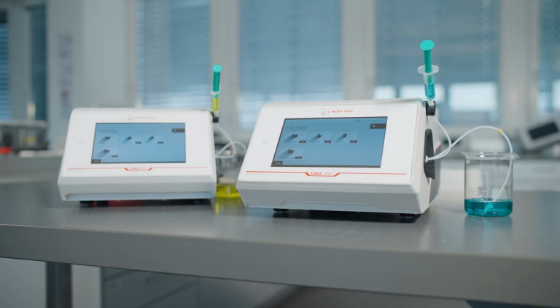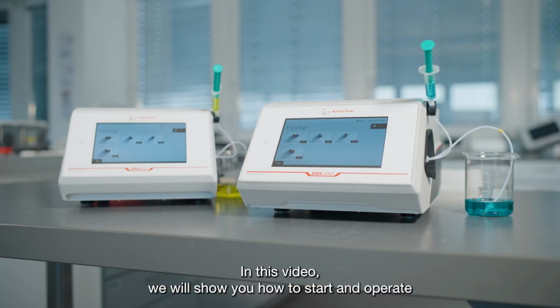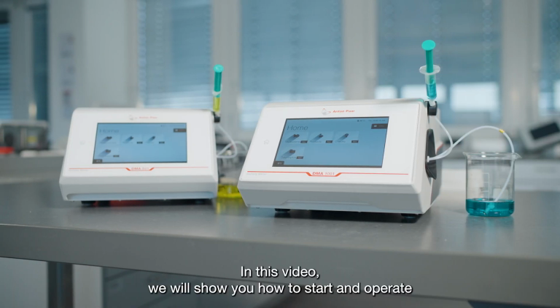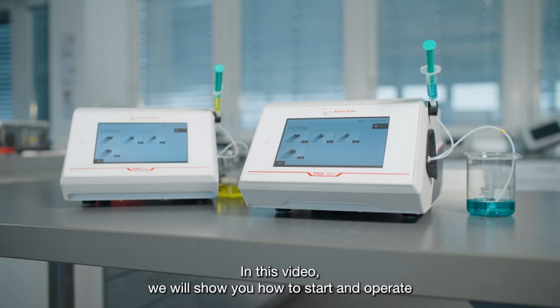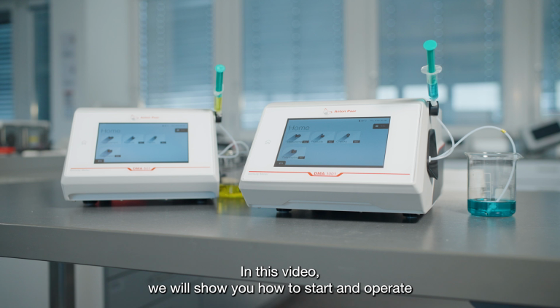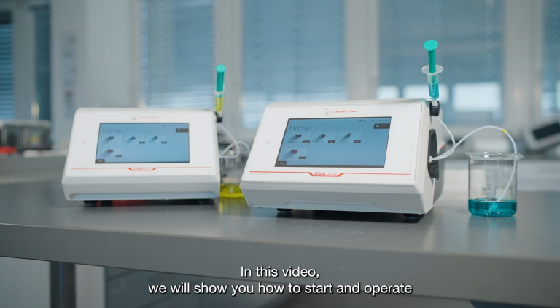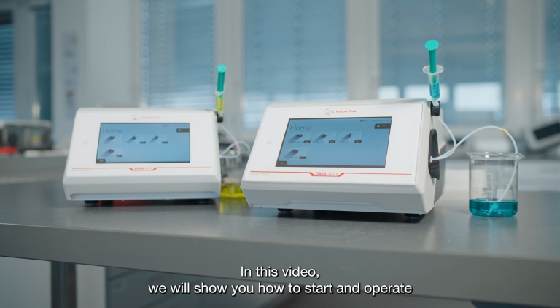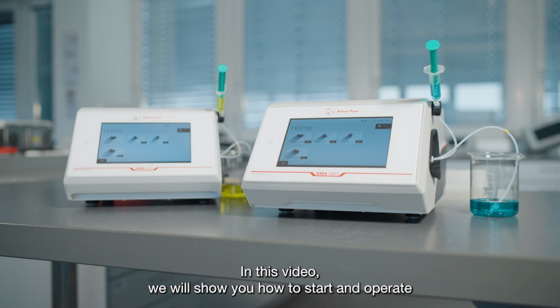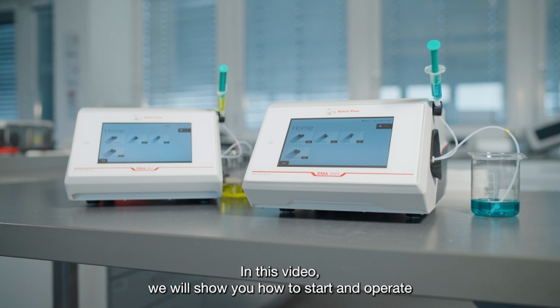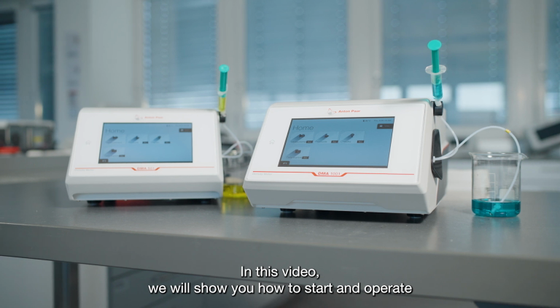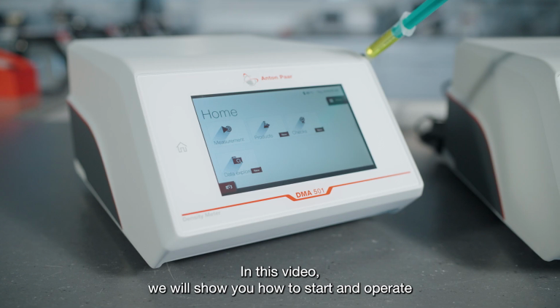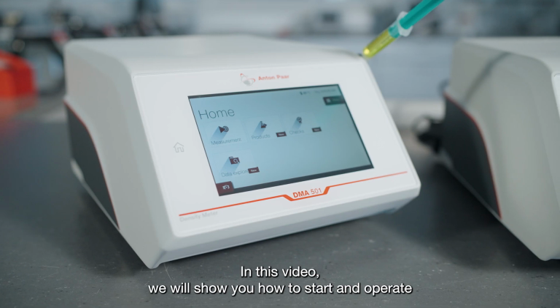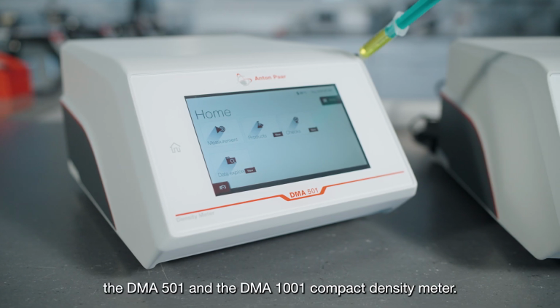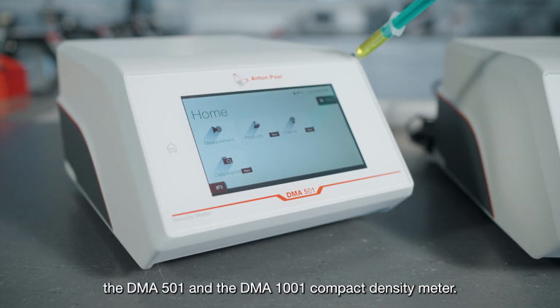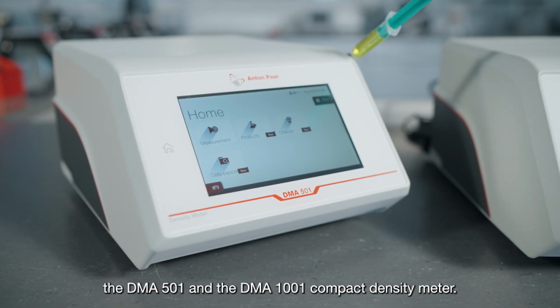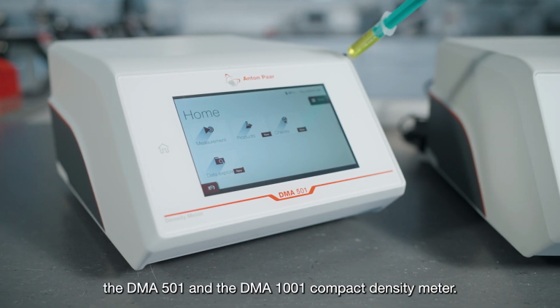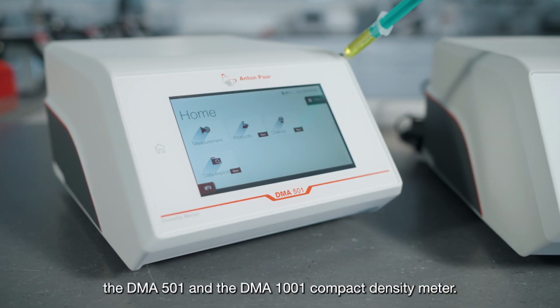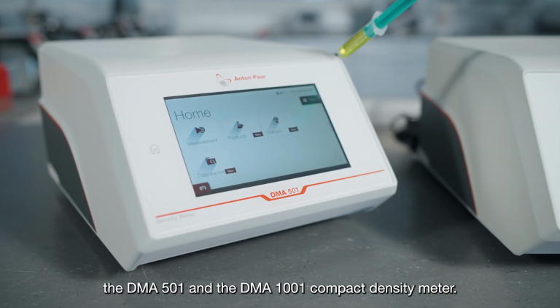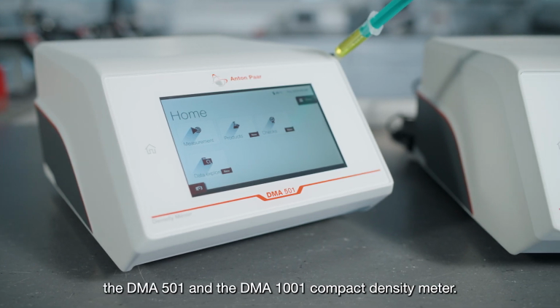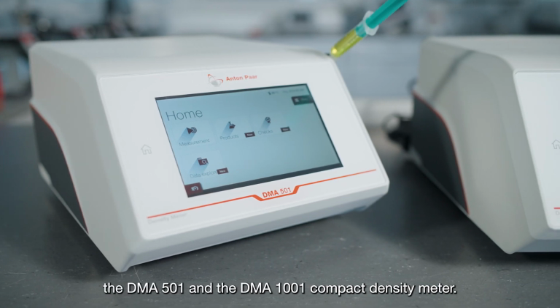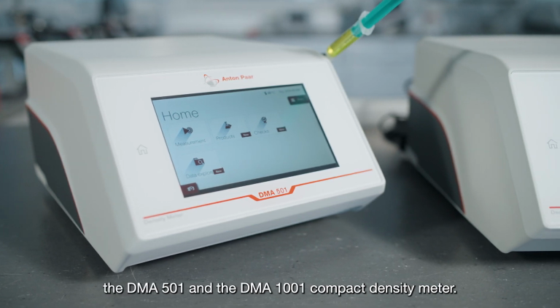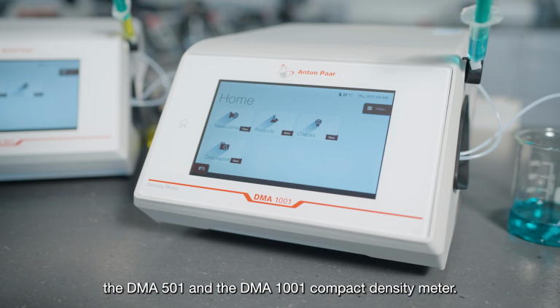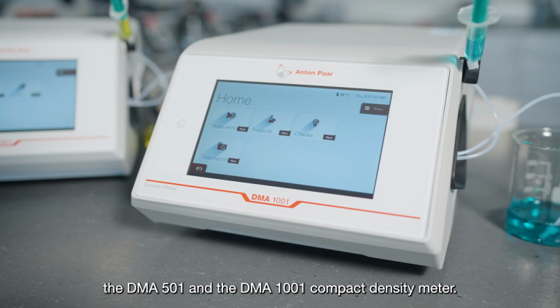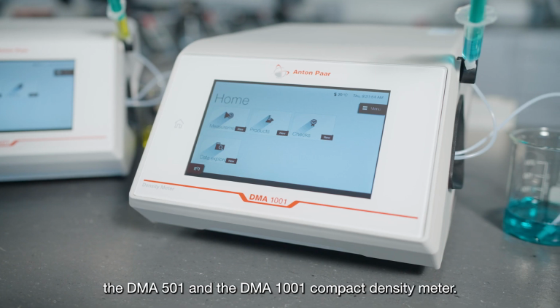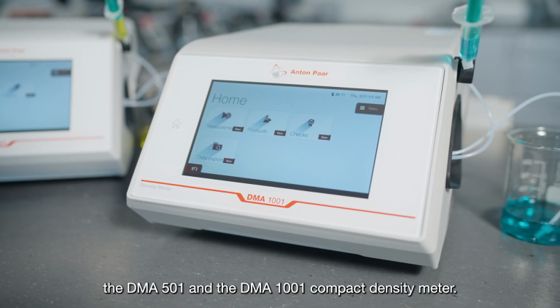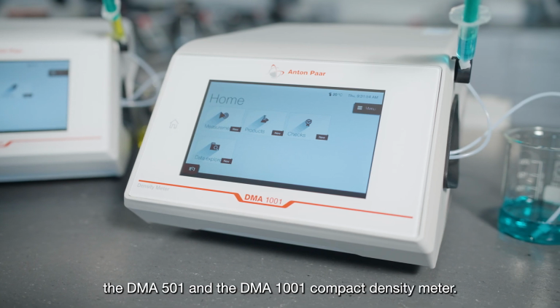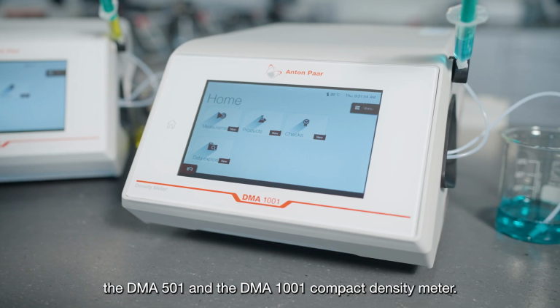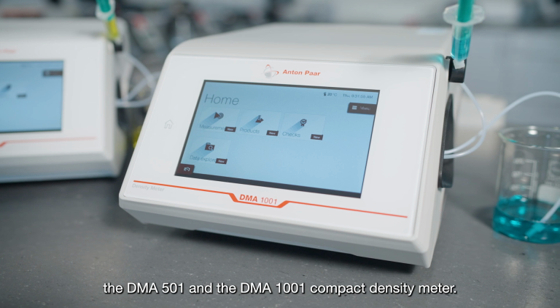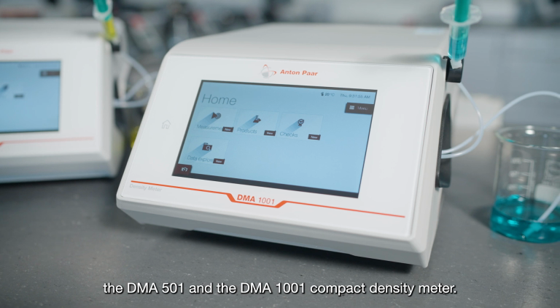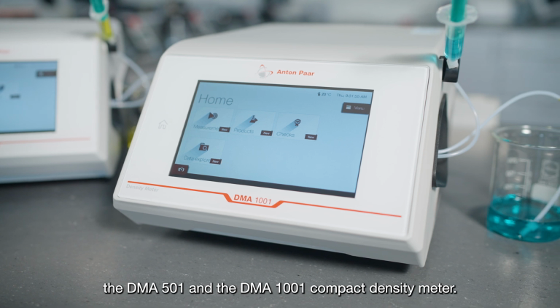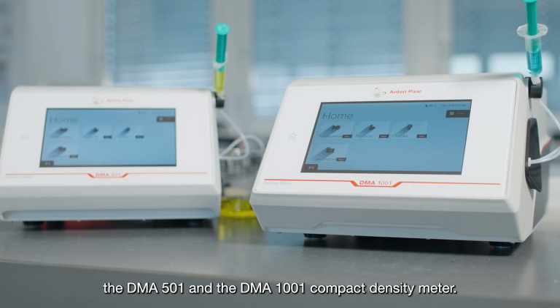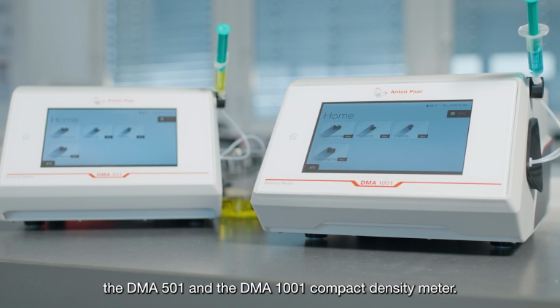In this video, we will show you how to start and operate the DMA501 and the DMA1001 Compact Density Meter.